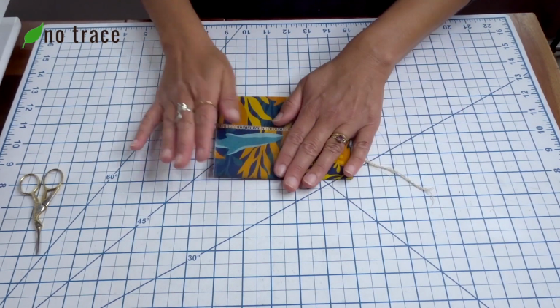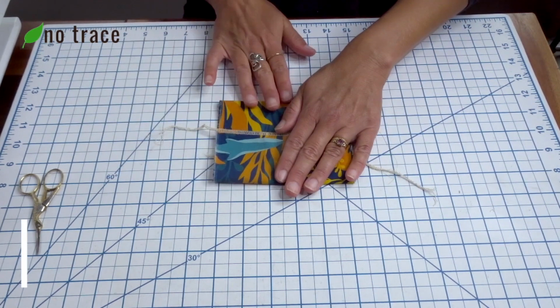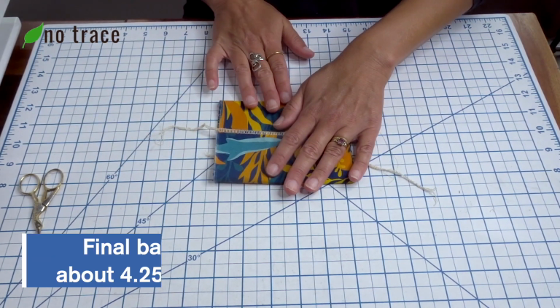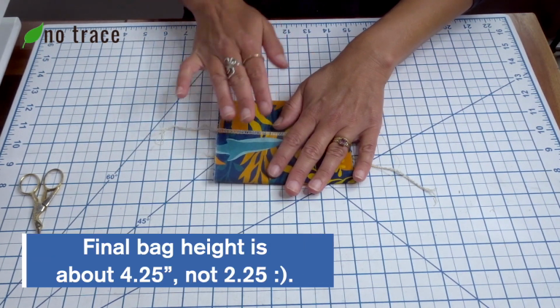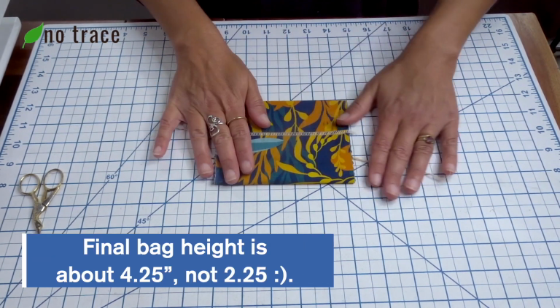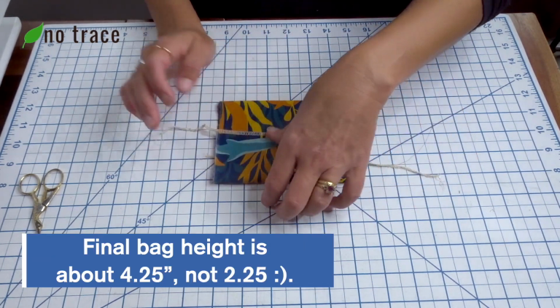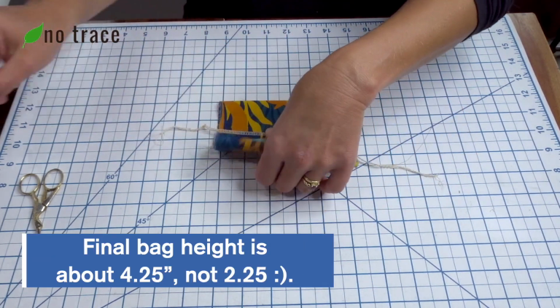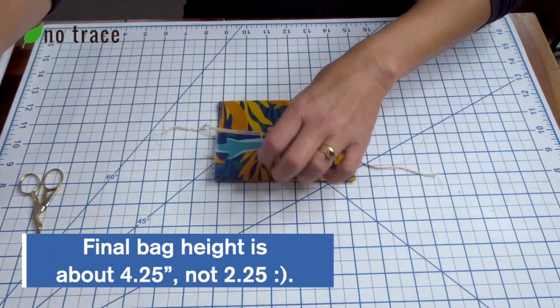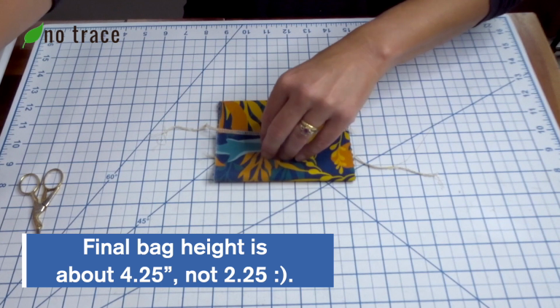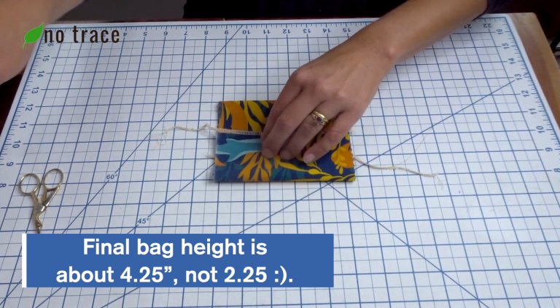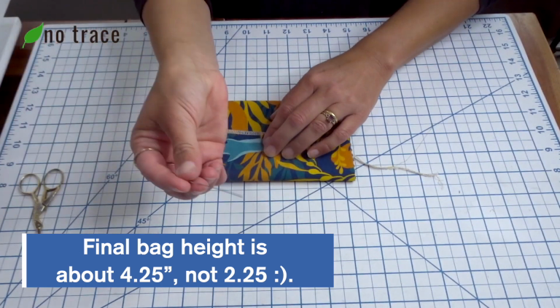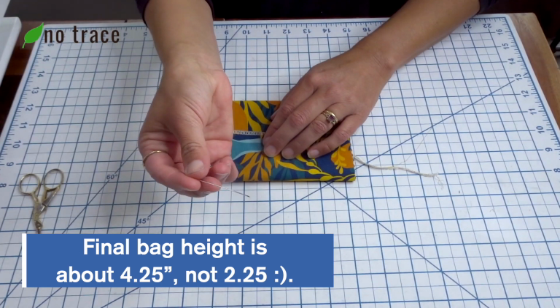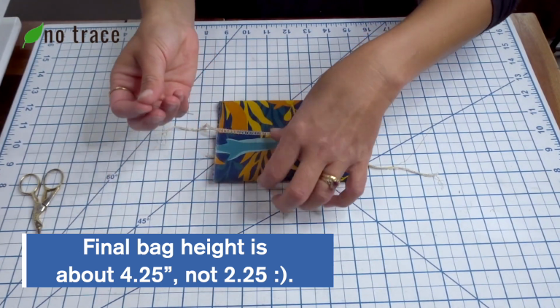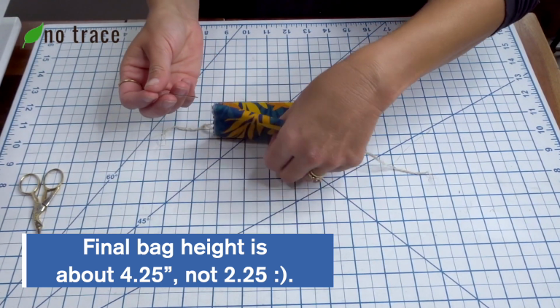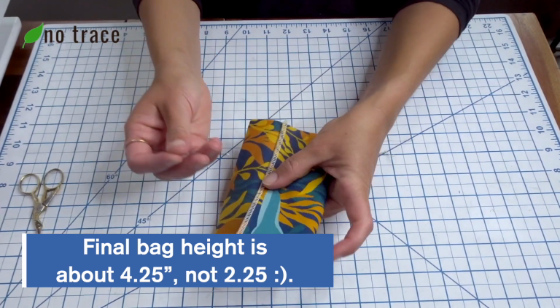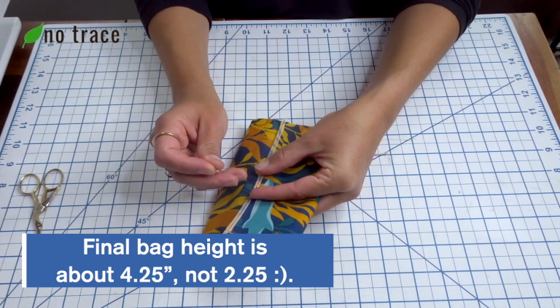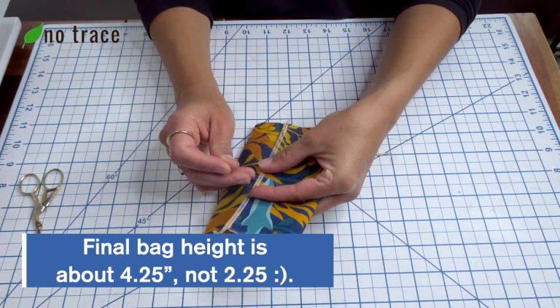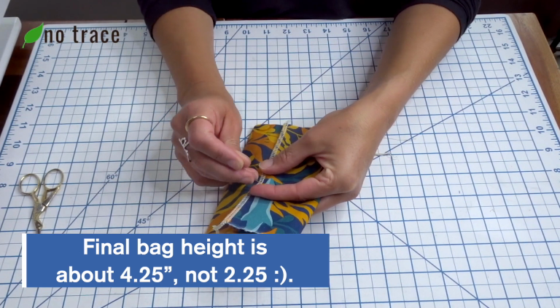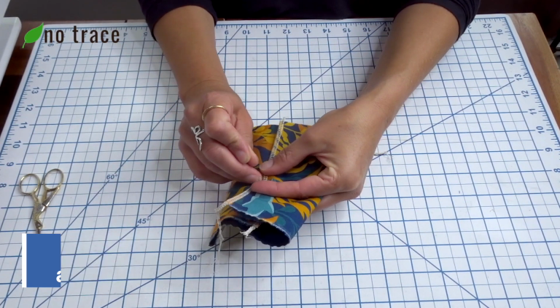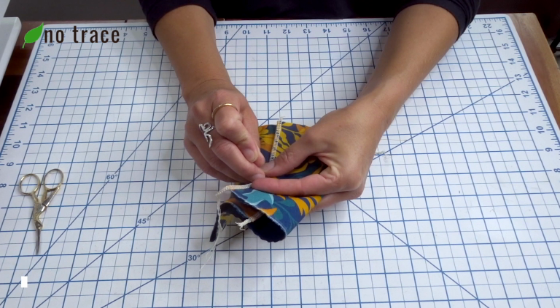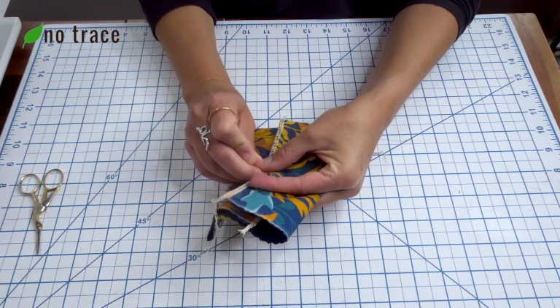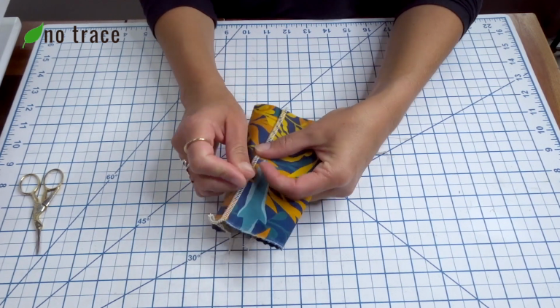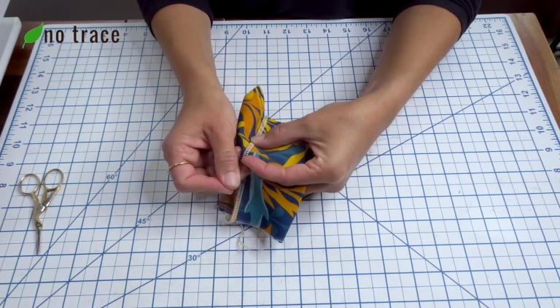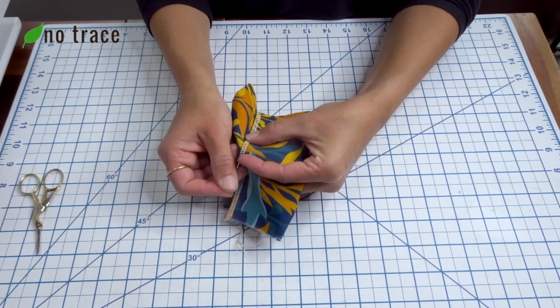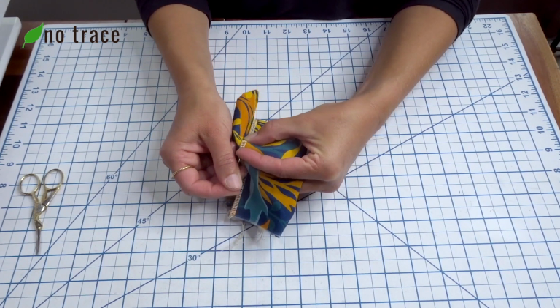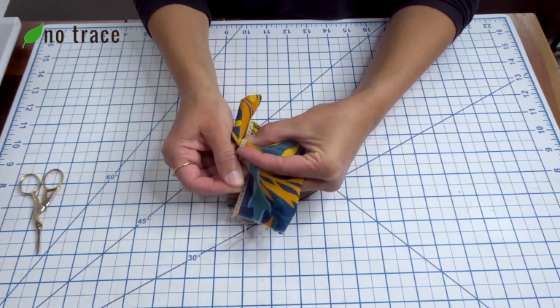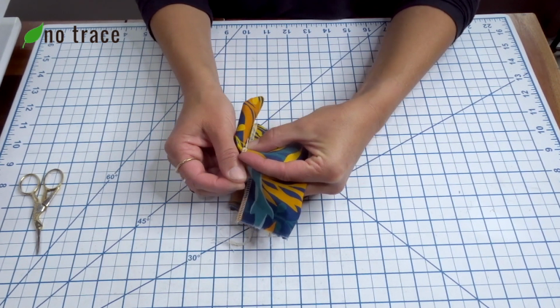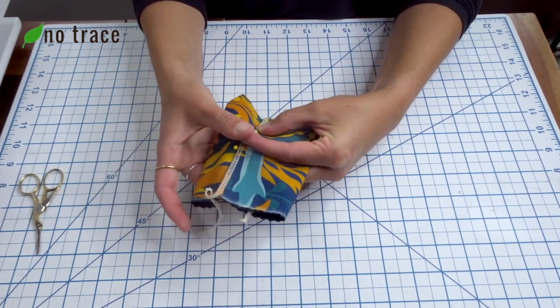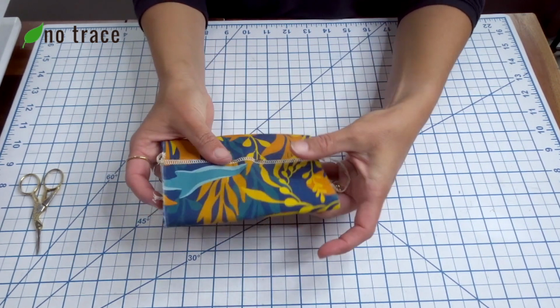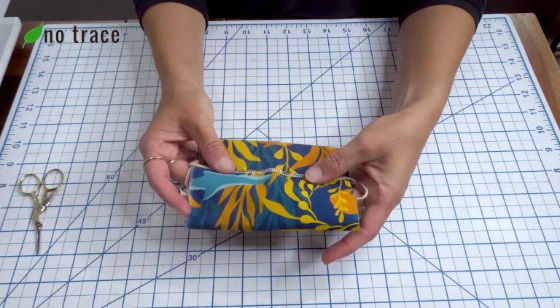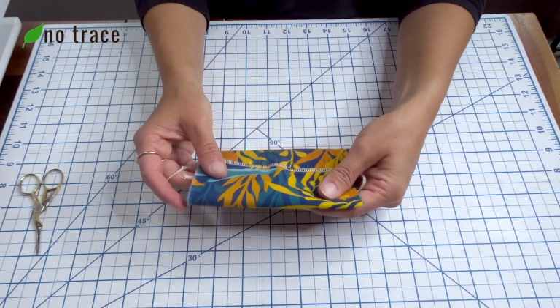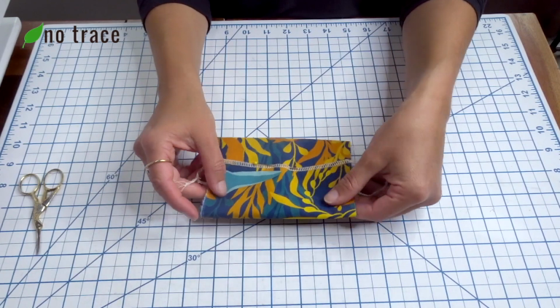The final height of the bag is about four and a quarter or four and a half inches tall. Now you'll want to take one of your pins and just pin it in the stitches to hold it together so that we can sew it up in the next step.